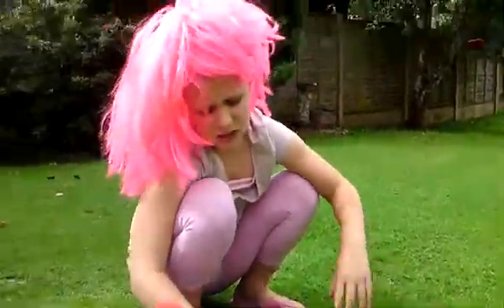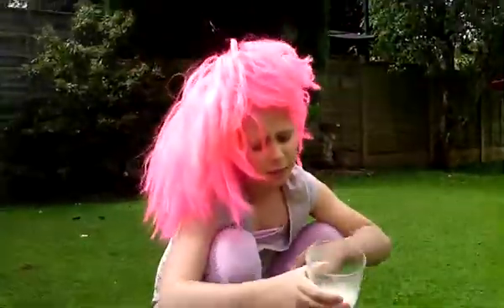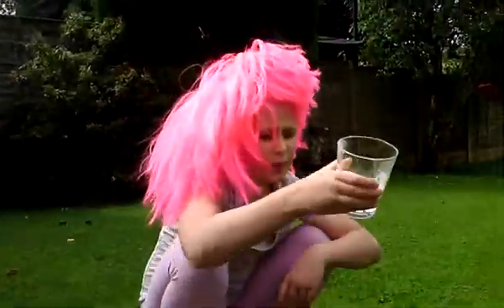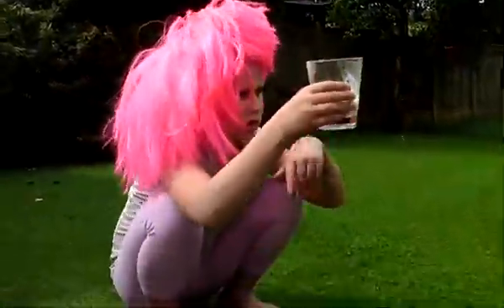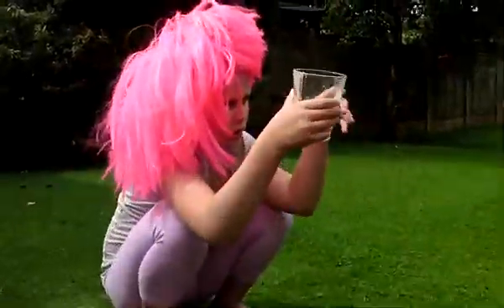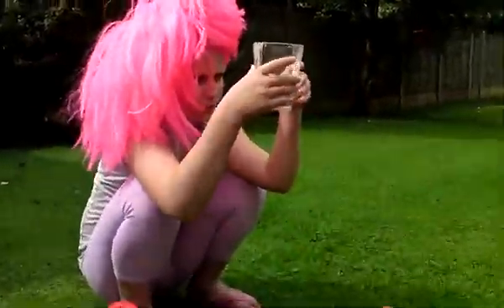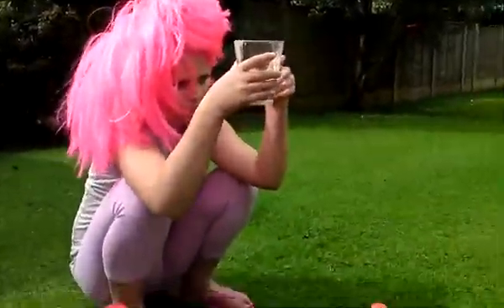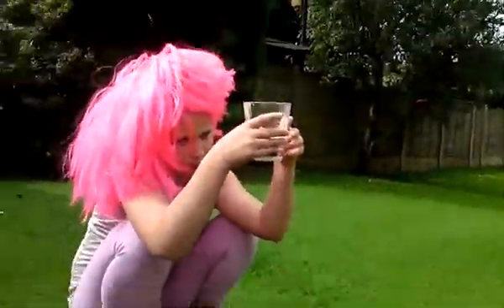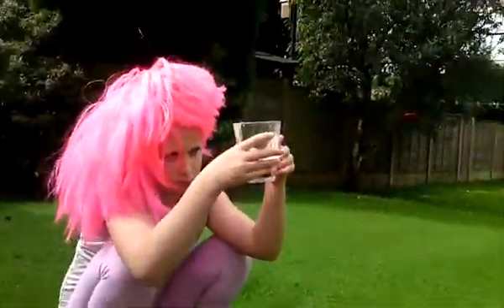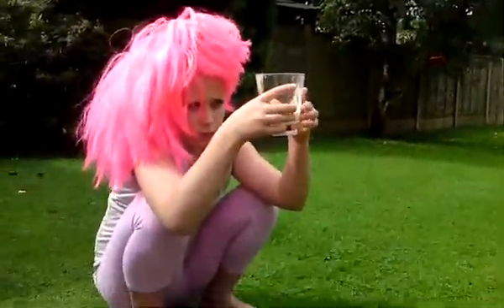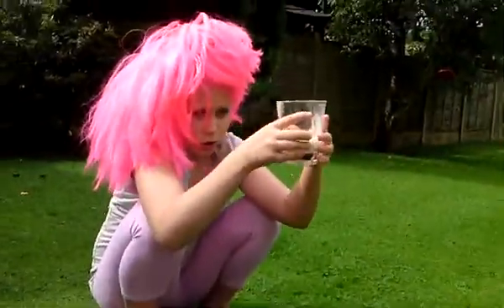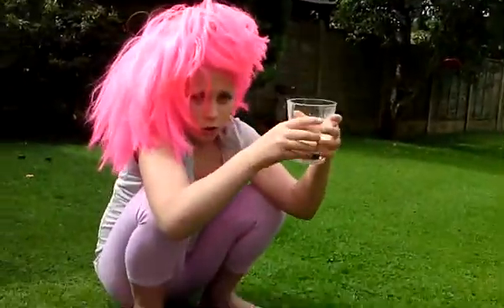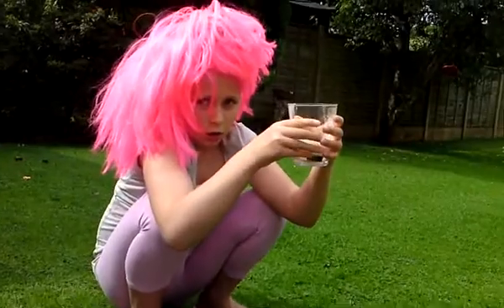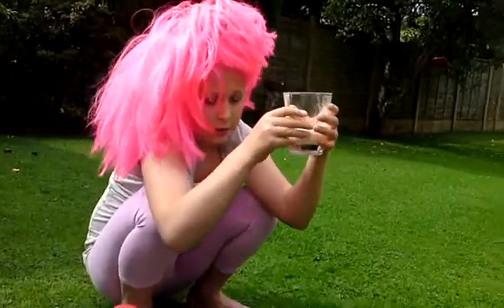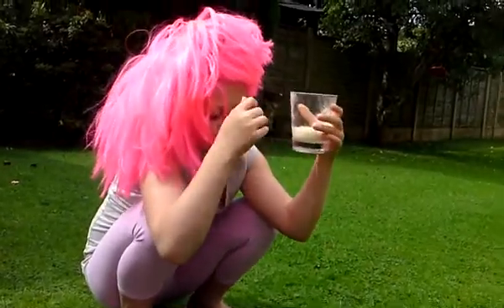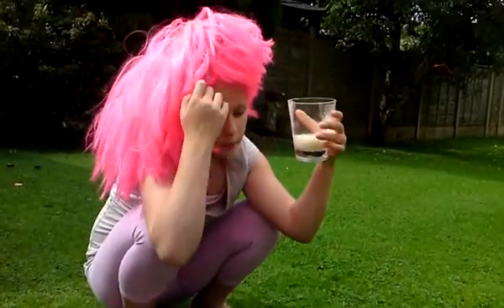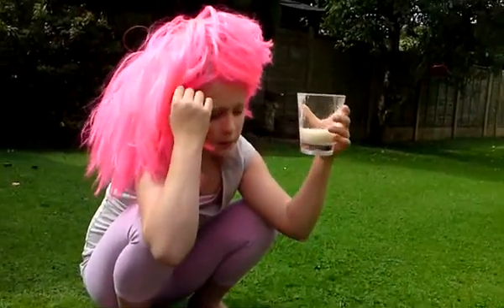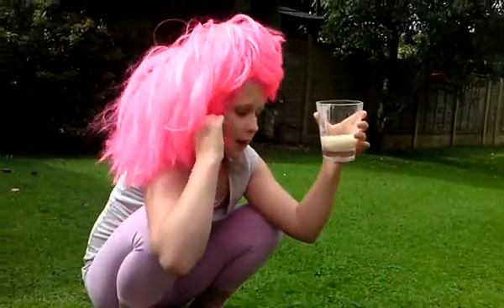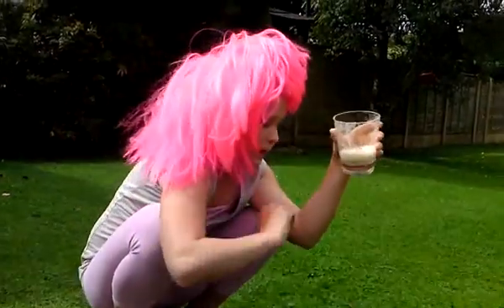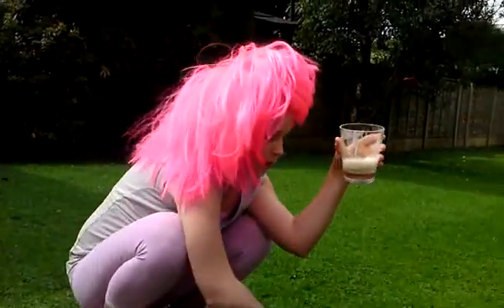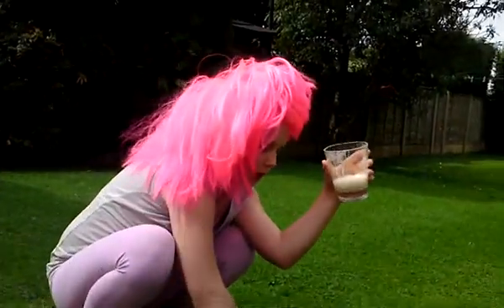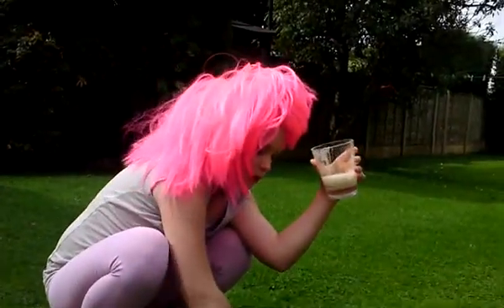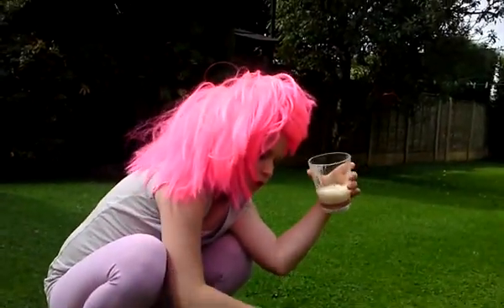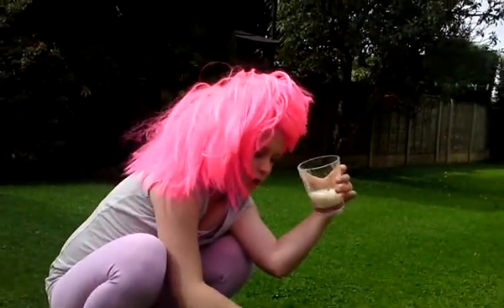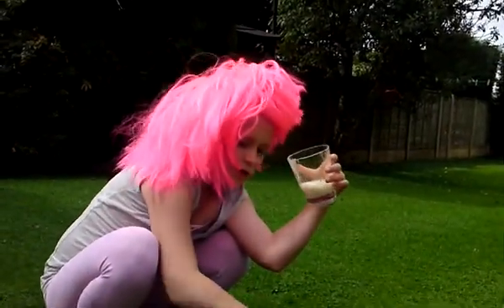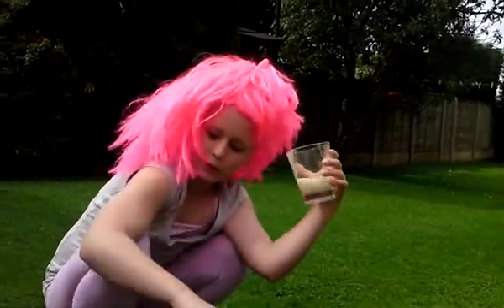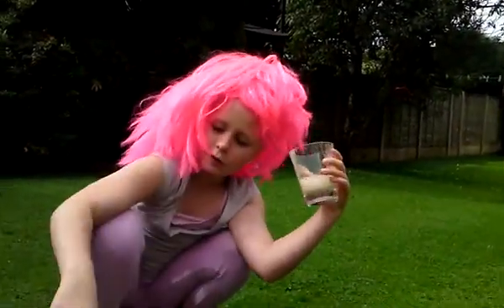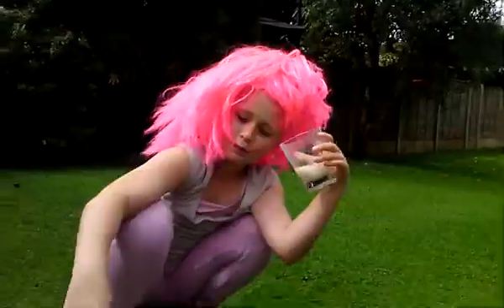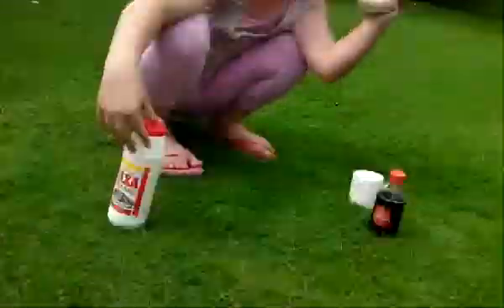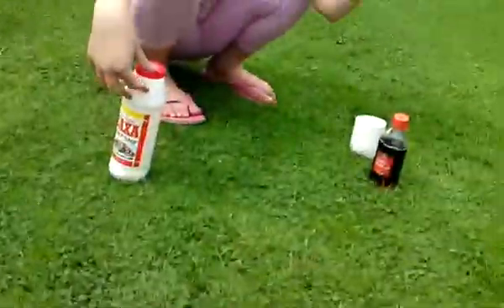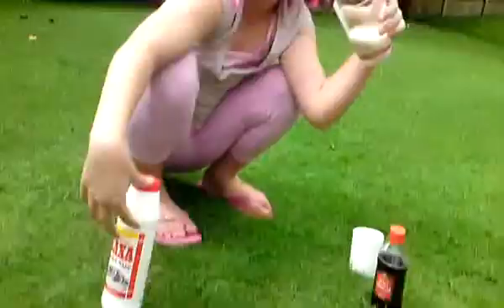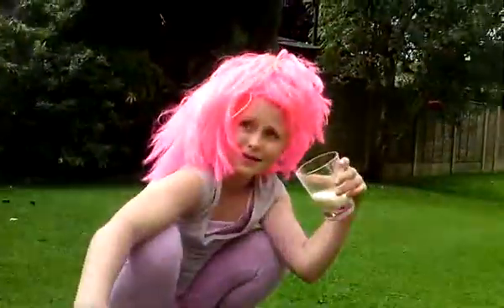Let's see what happens when we mix this up. Something appears to be happening with the bicarbonate of soda and vinegar, but we don't know what would happen if we mix it up.